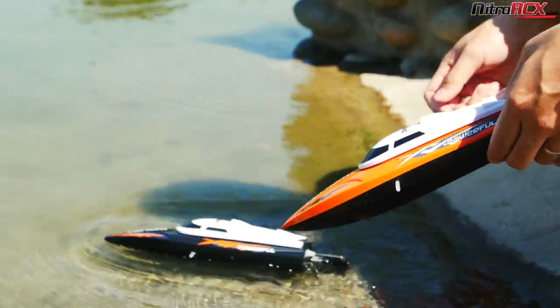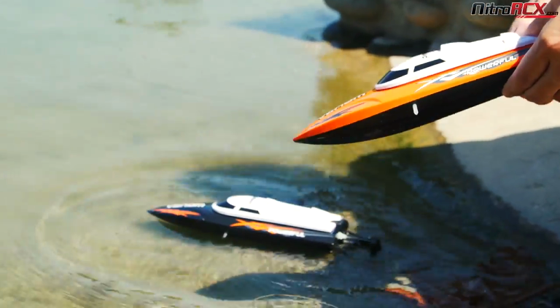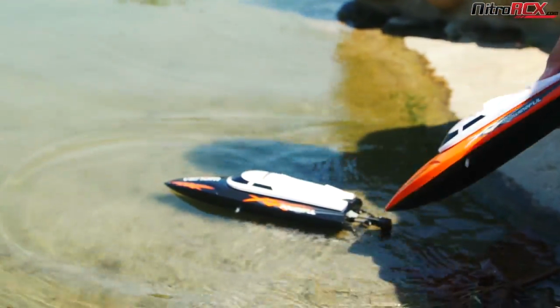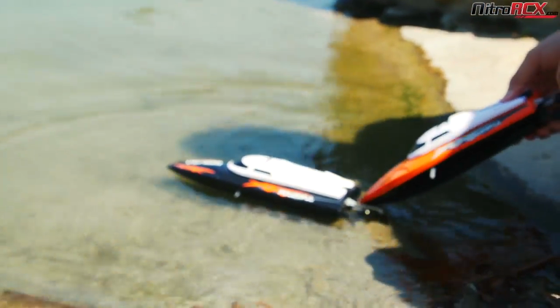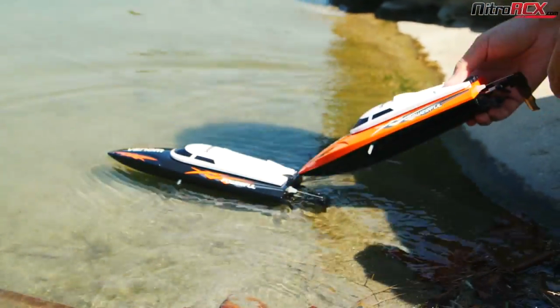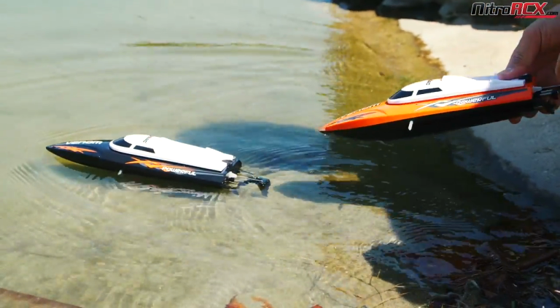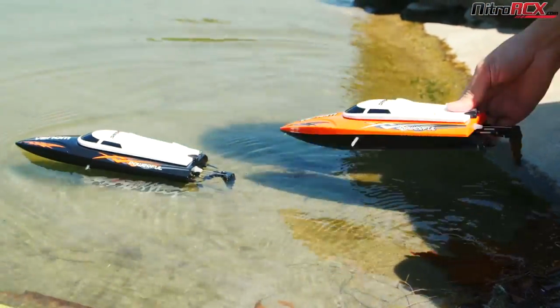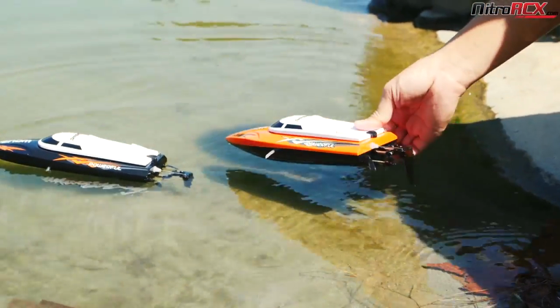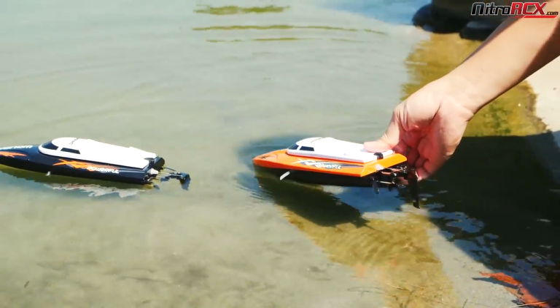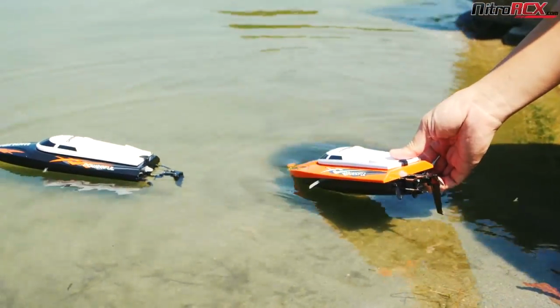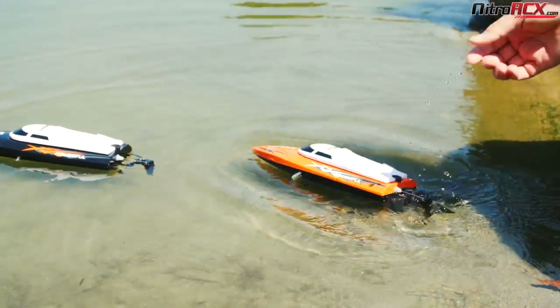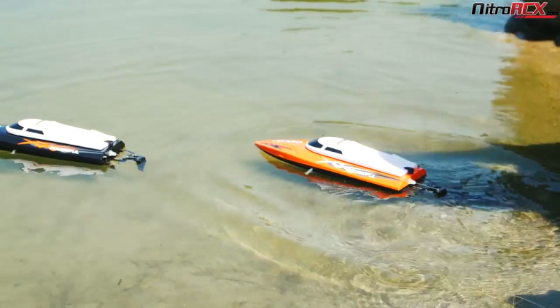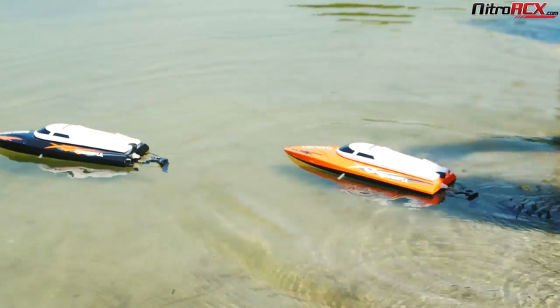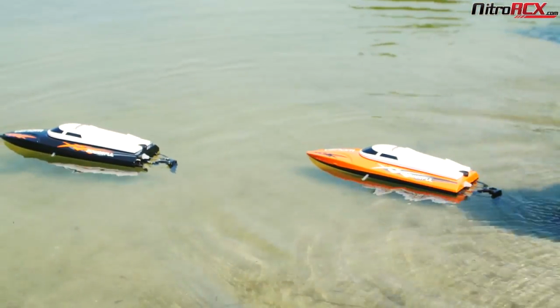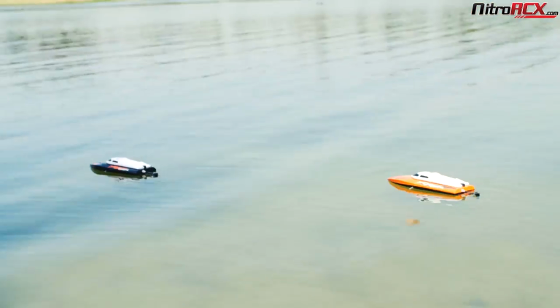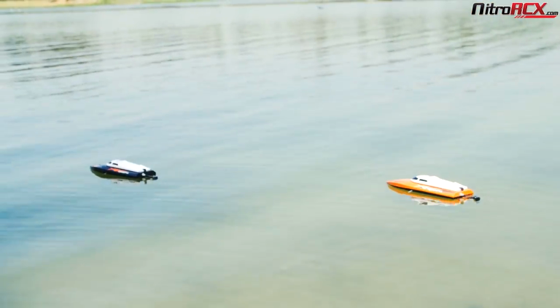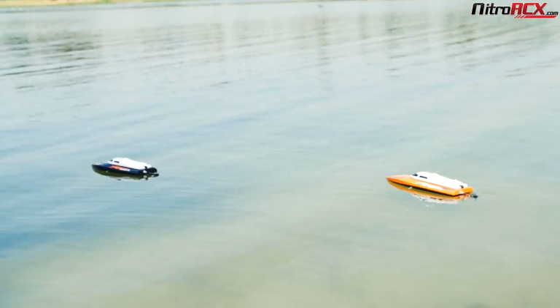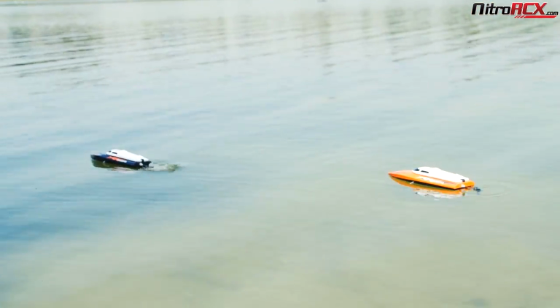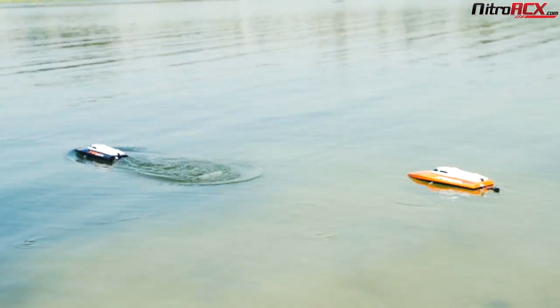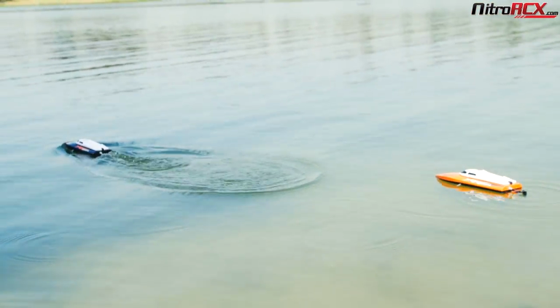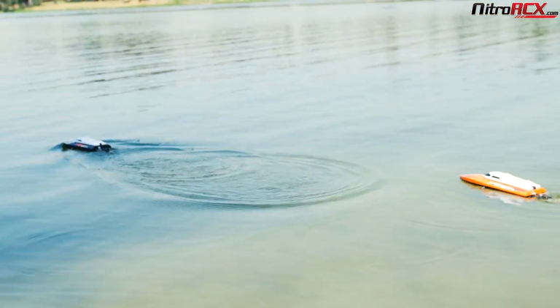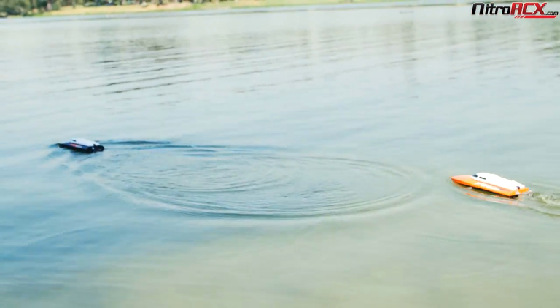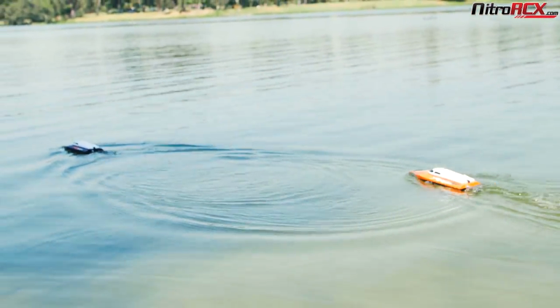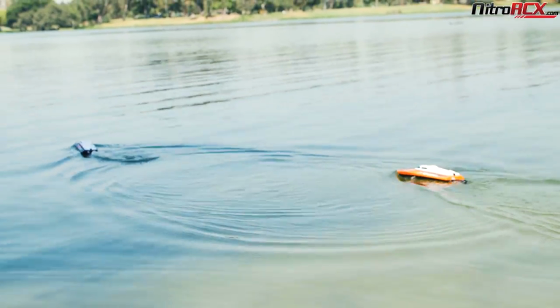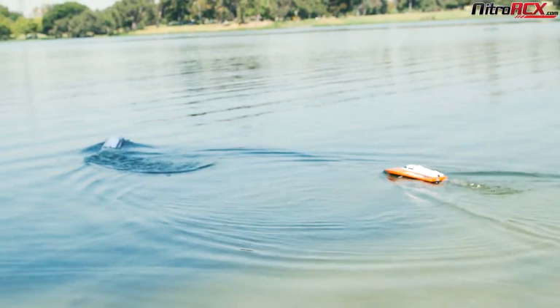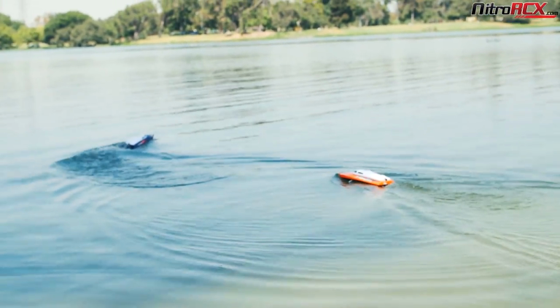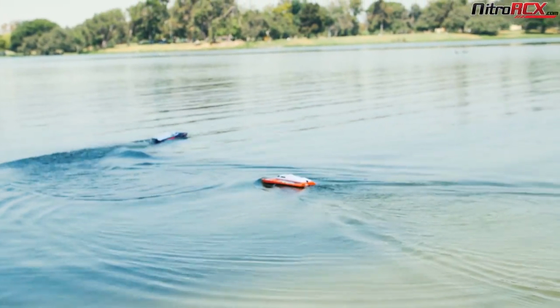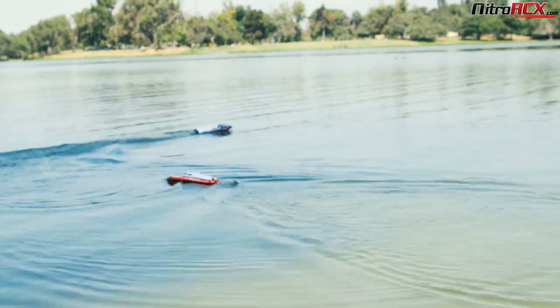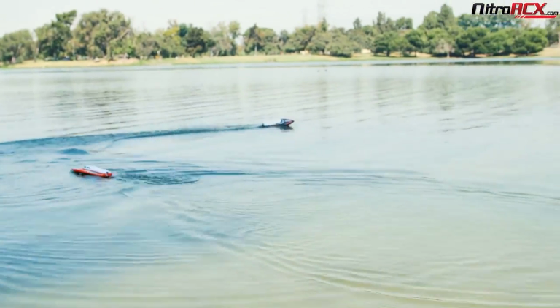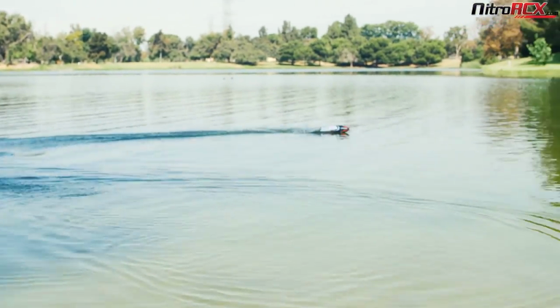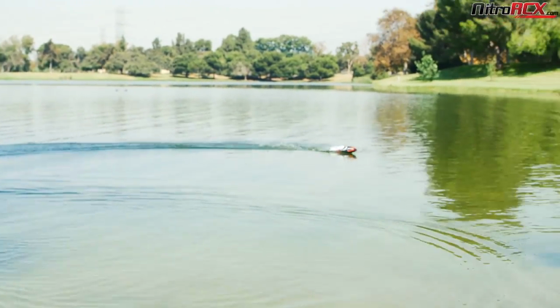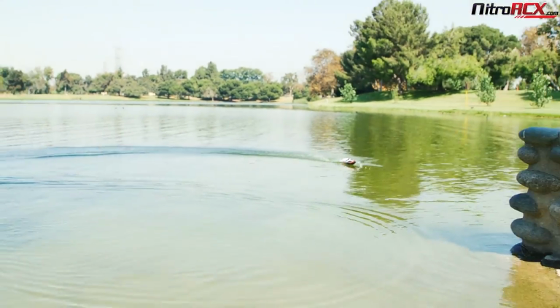The UDIRC Power Venom Boat is constructed with a durable plastic resin body. The propeller shaft is metal, and you also have a plastic rudder that gives you forward power.